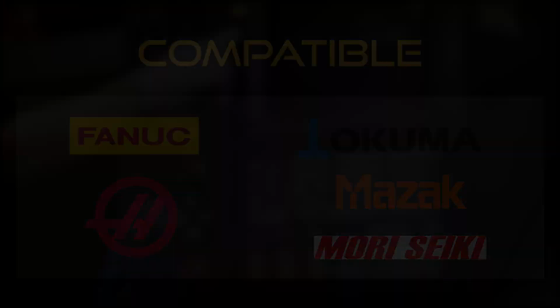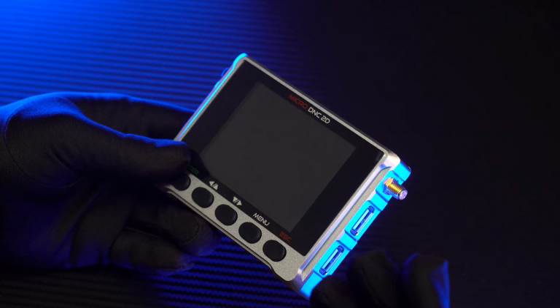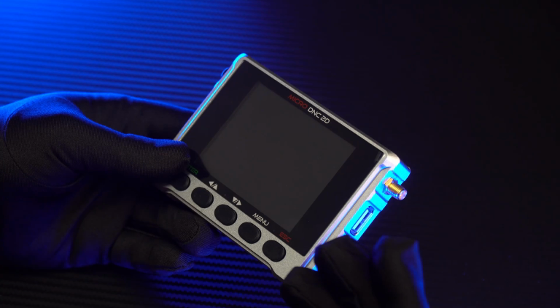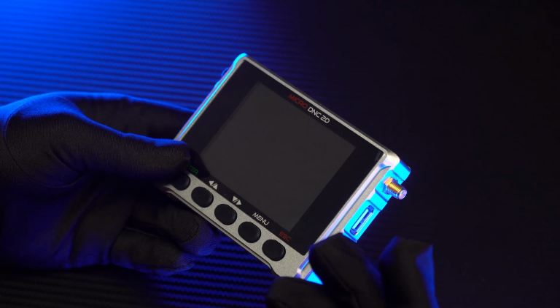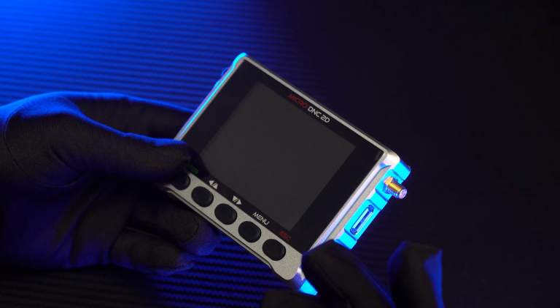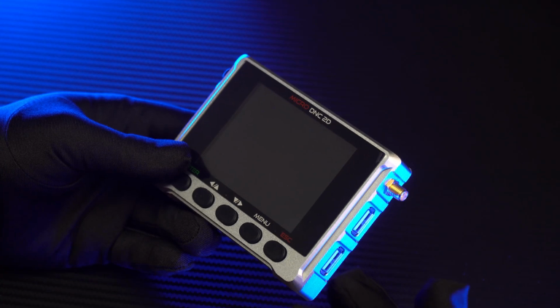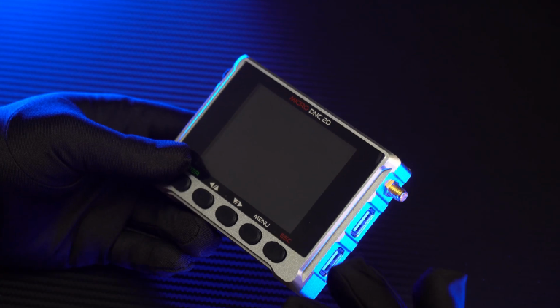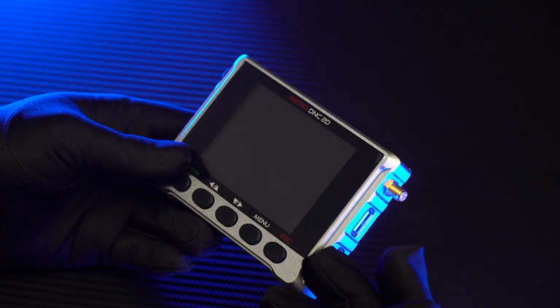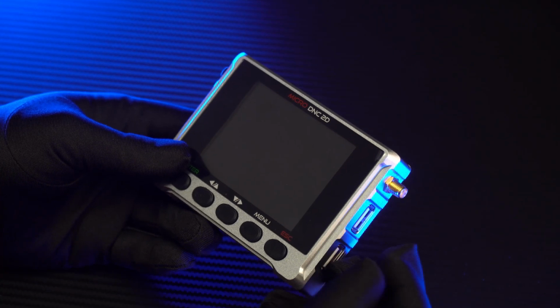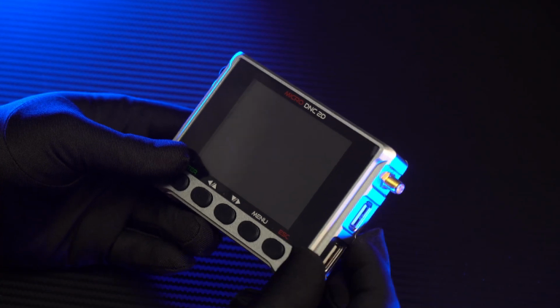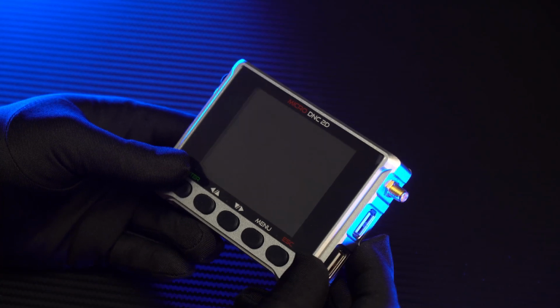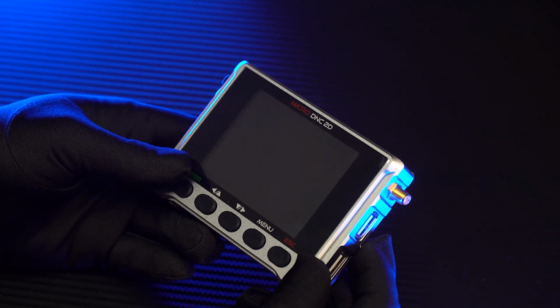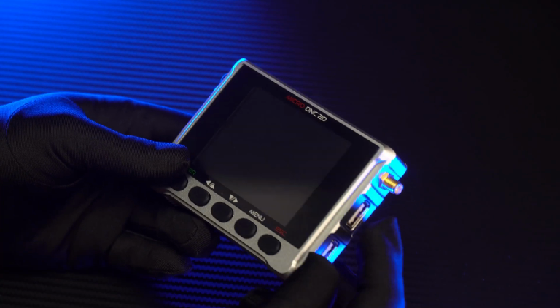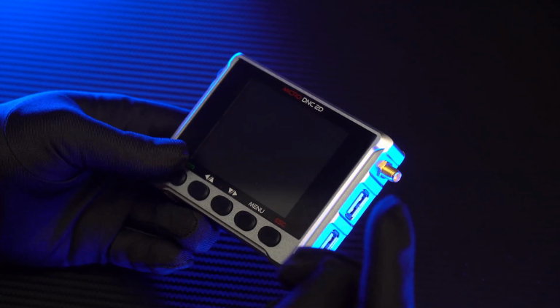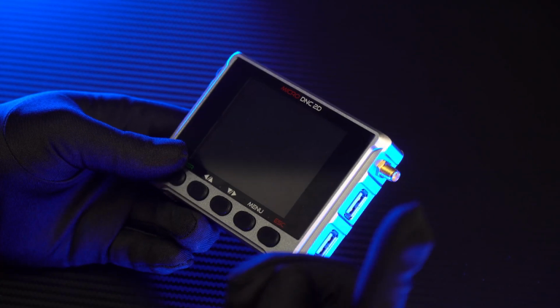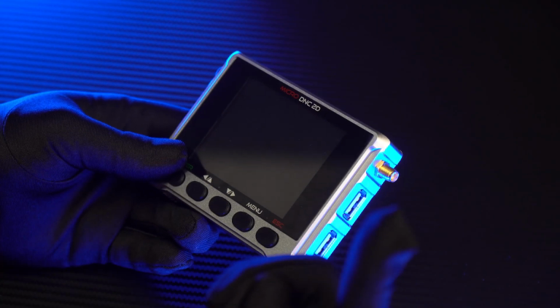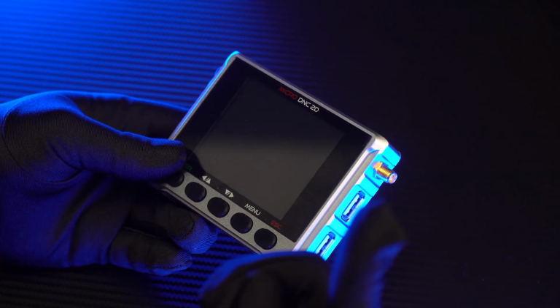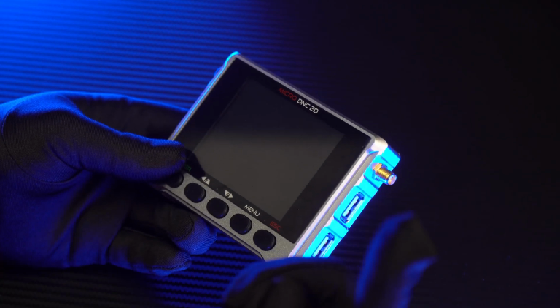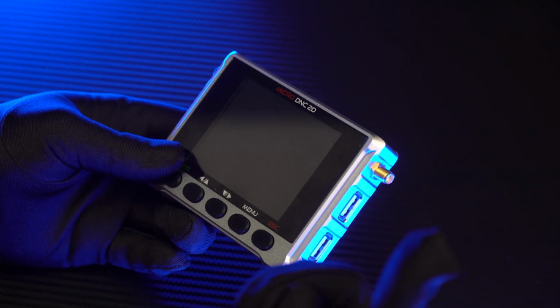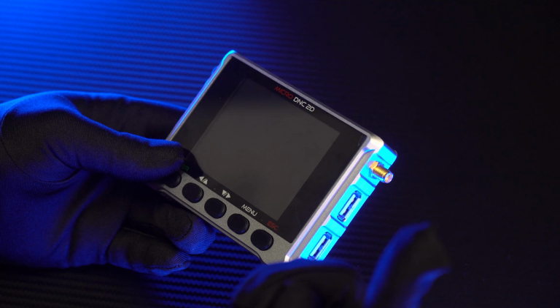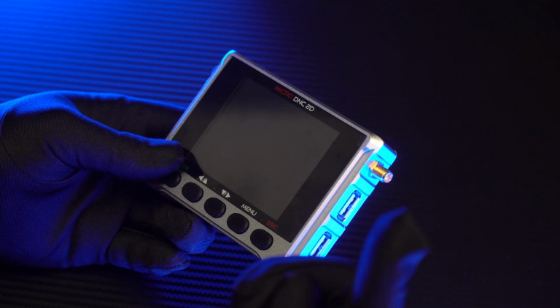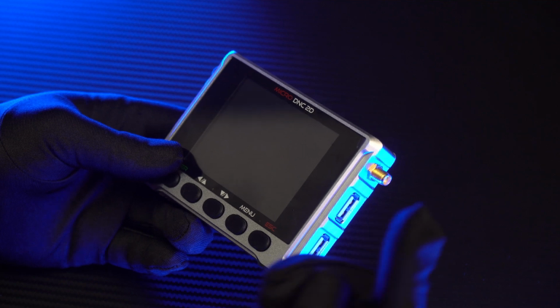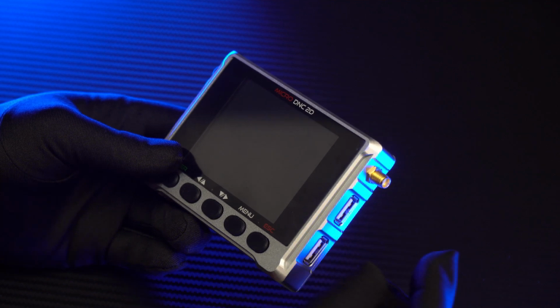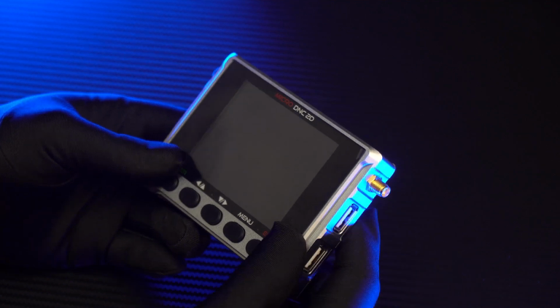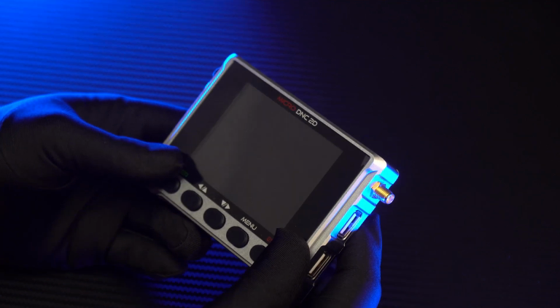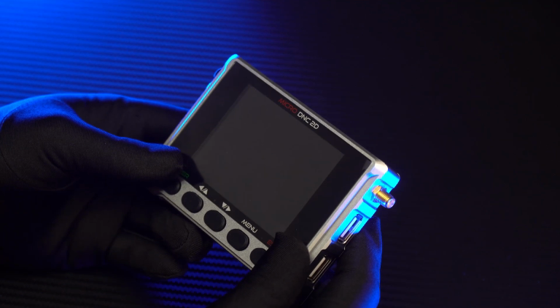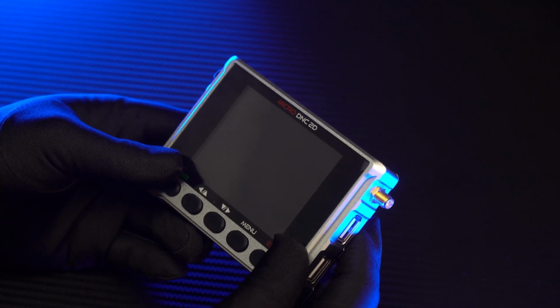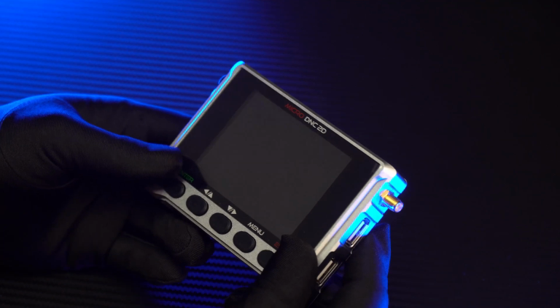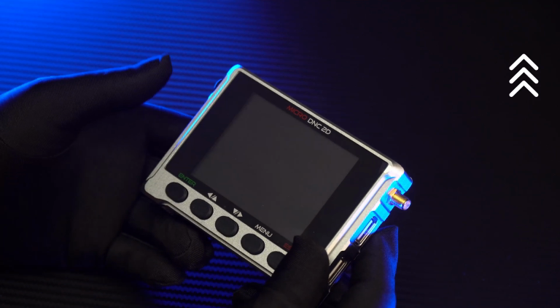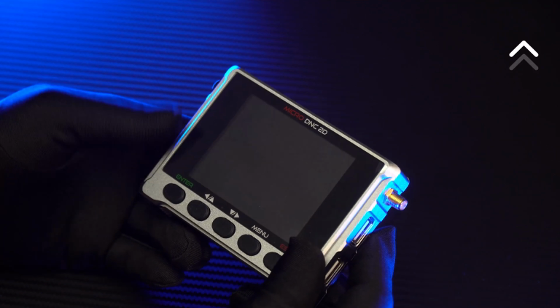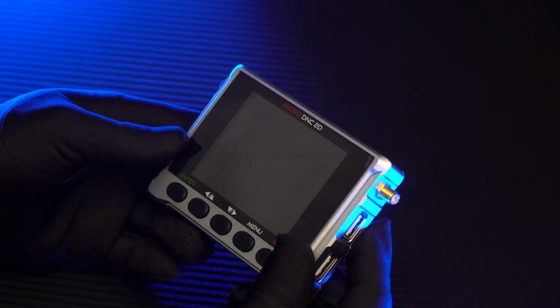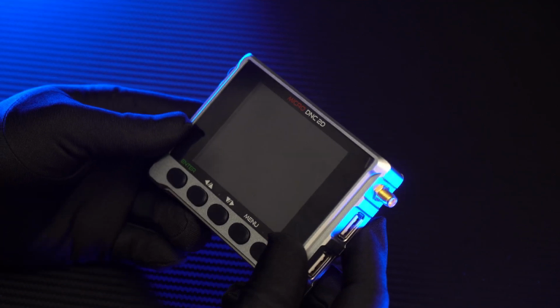Today I will talk about some basic features of this device. If you want to know what you will have in the package, I will put a video link right here that you can reference.